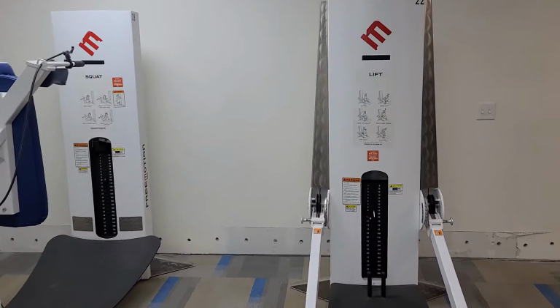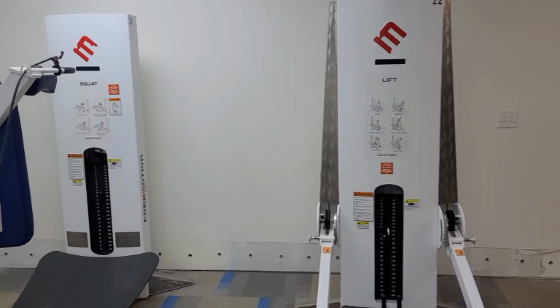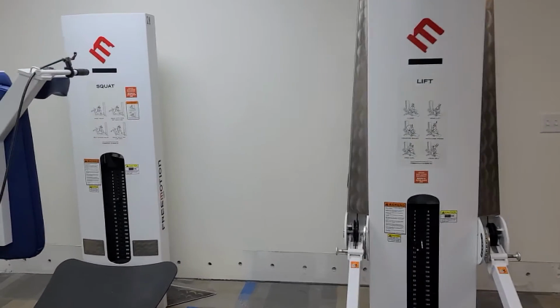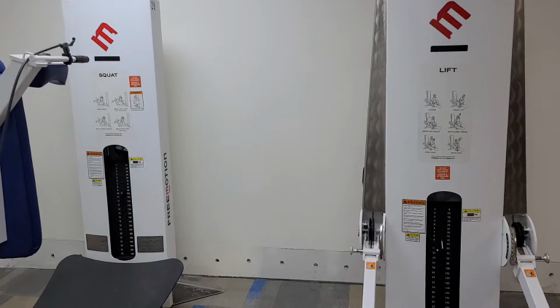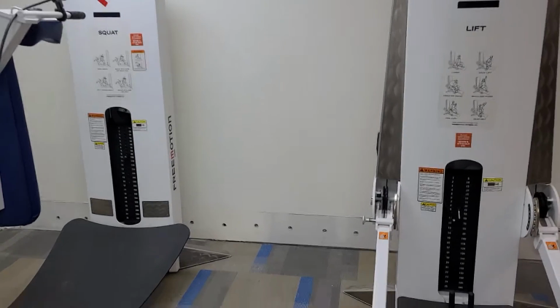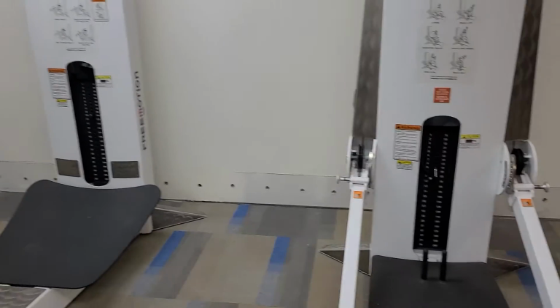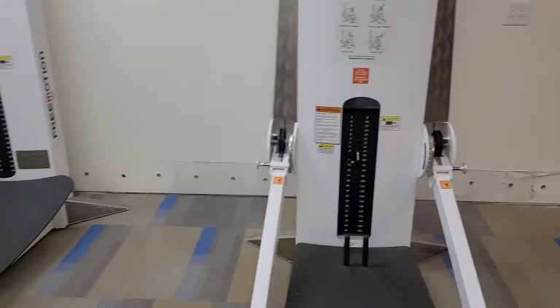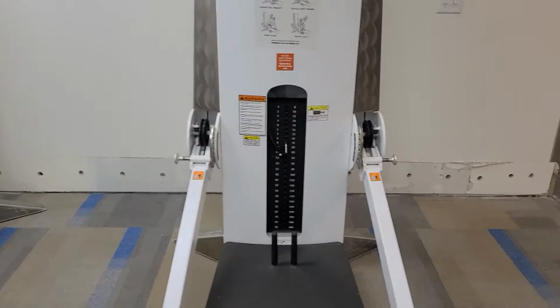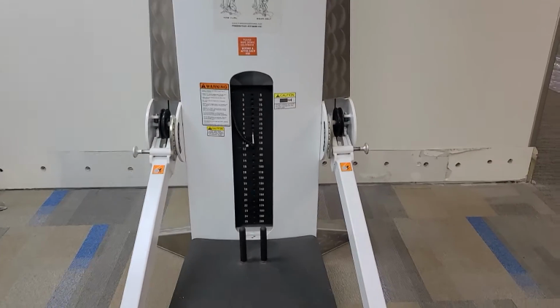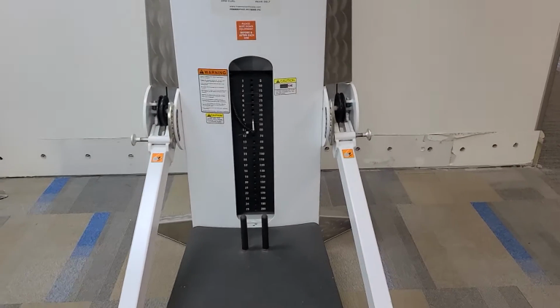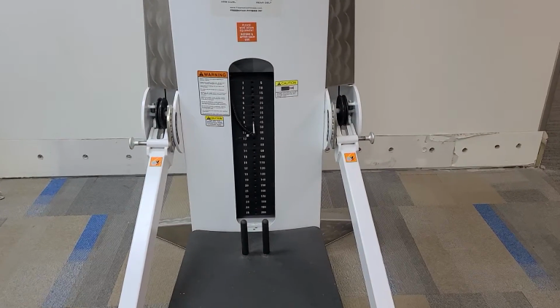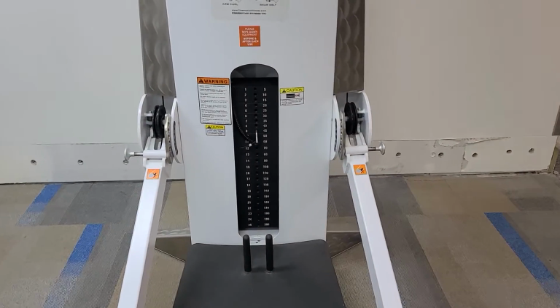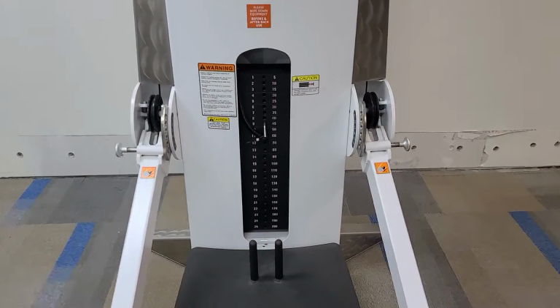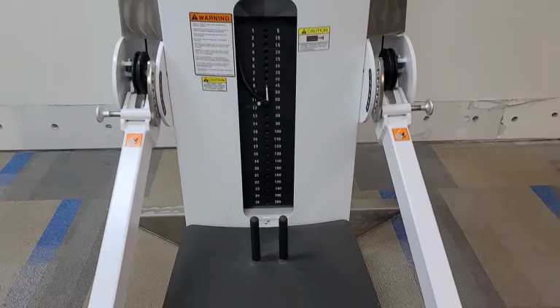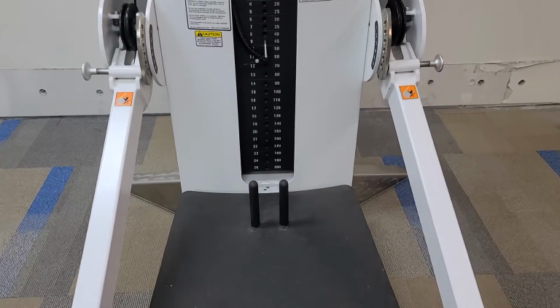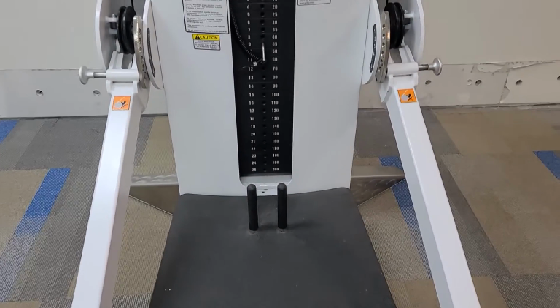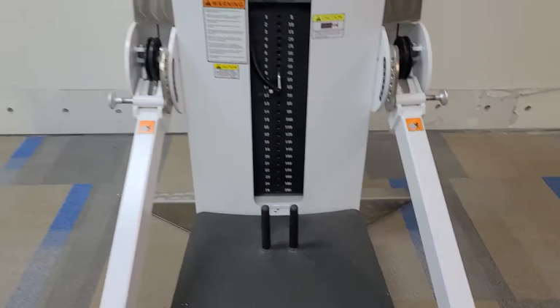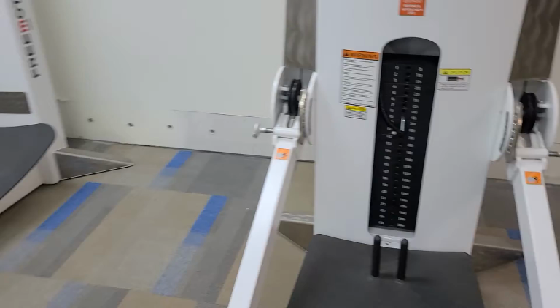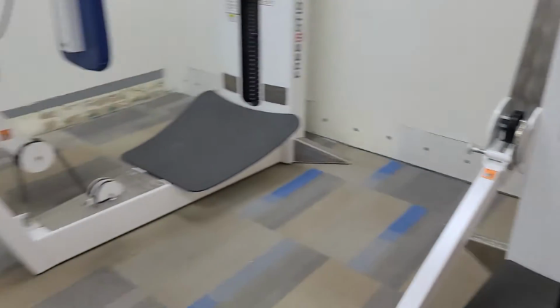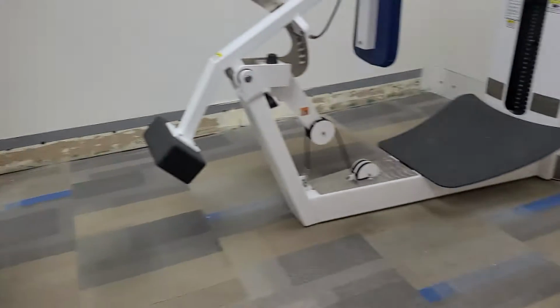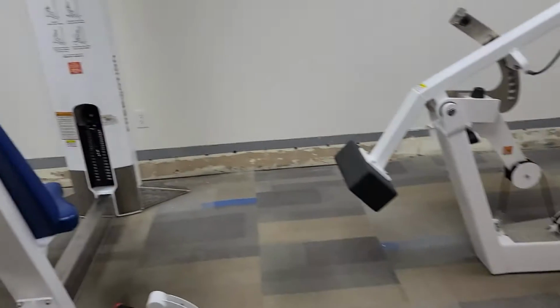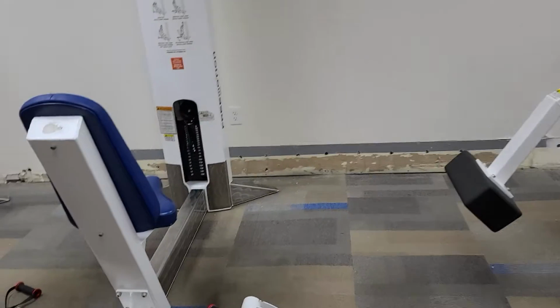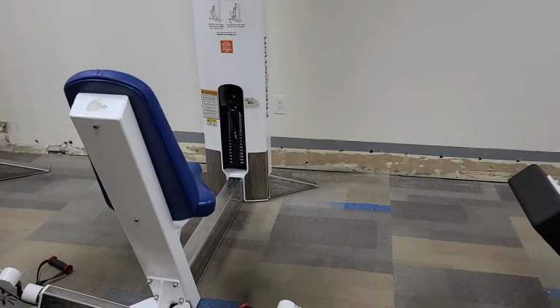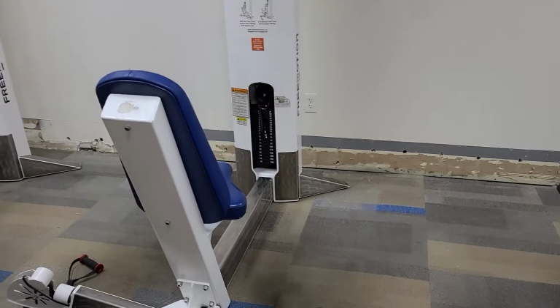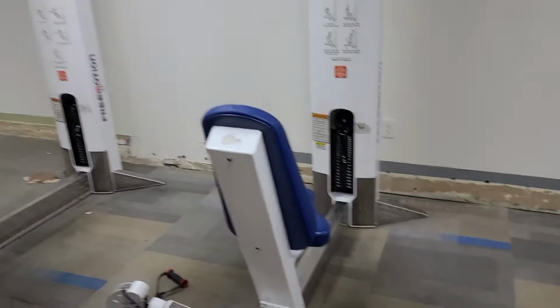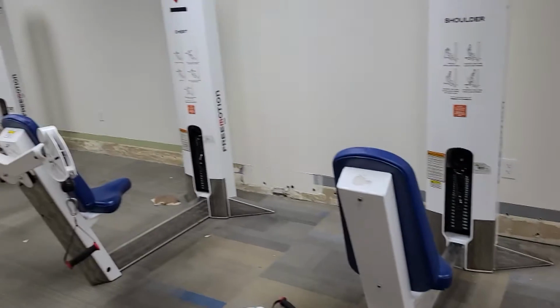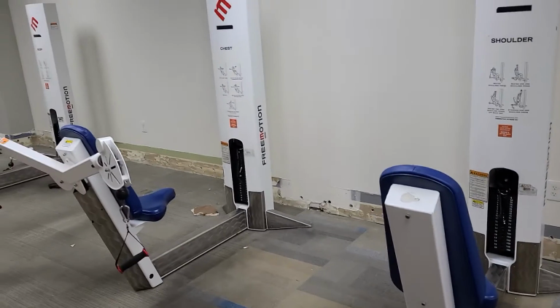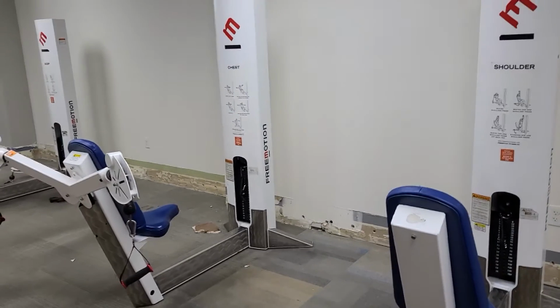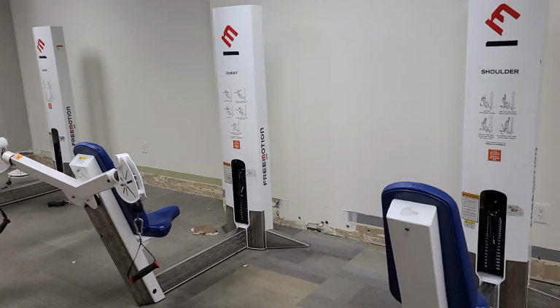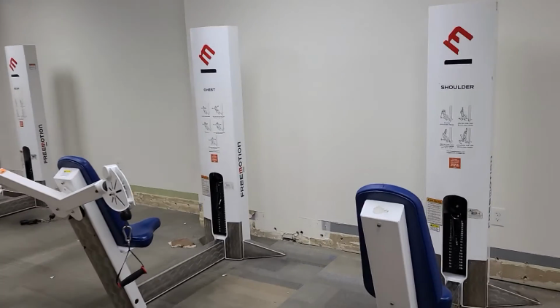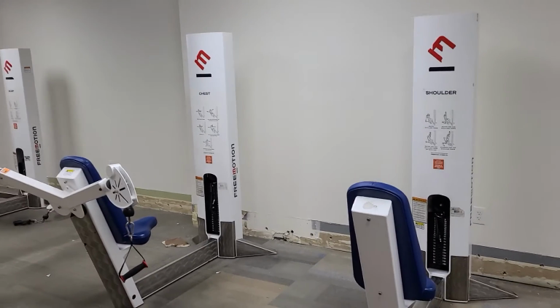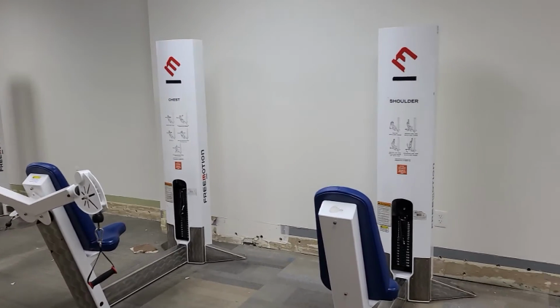The stacks go up to 200 on these. These ones go up to 200 as well — pretty nice pieces in good condition.